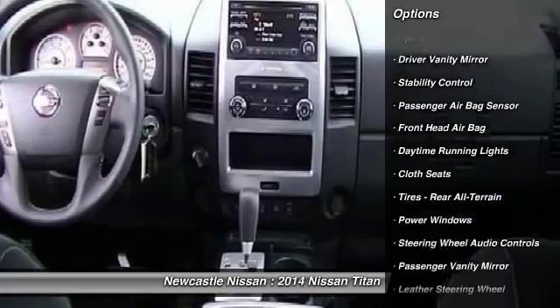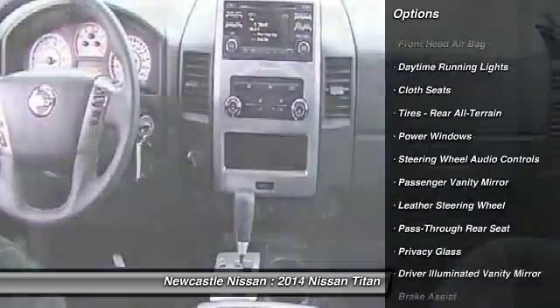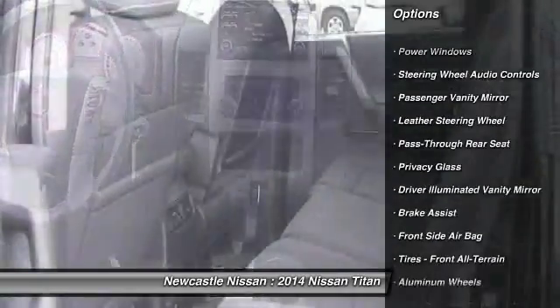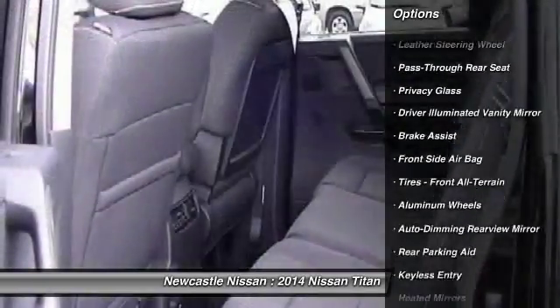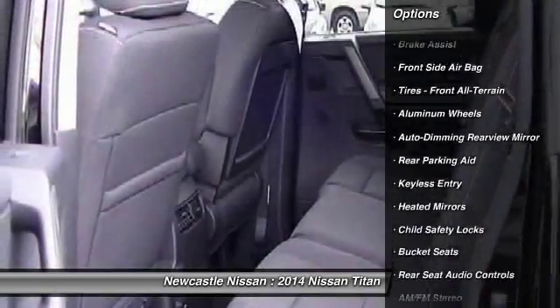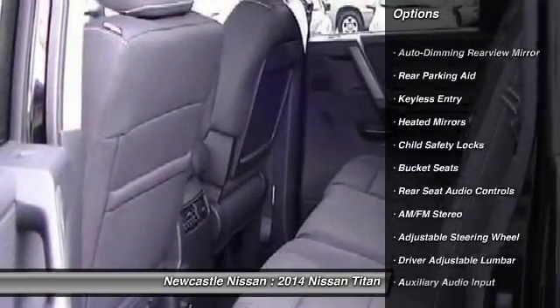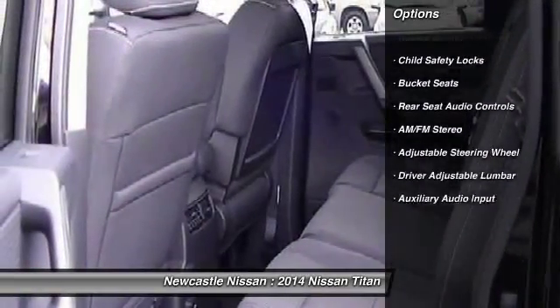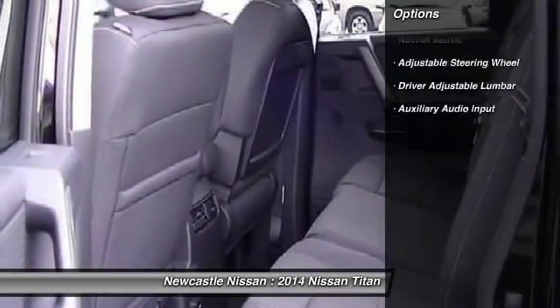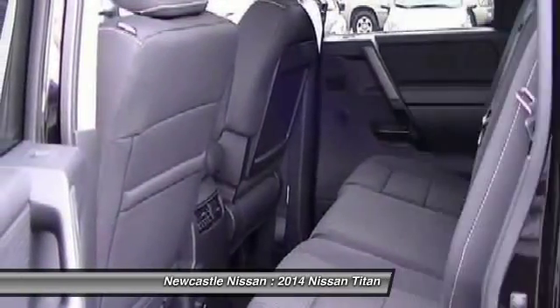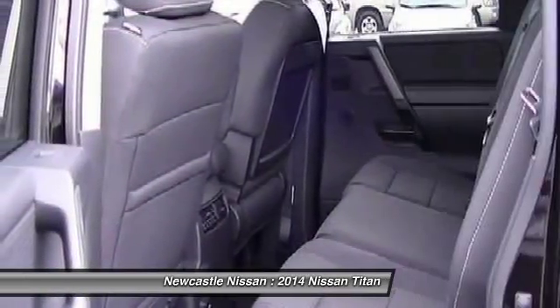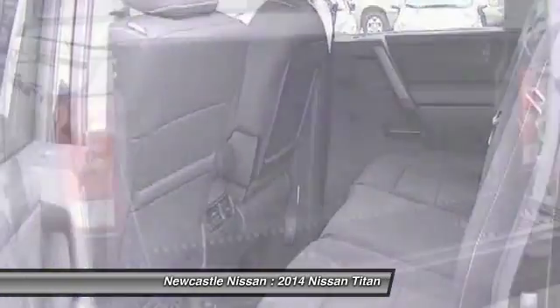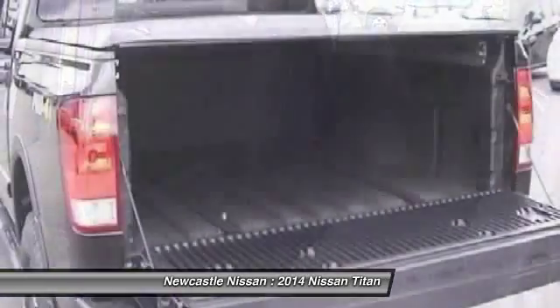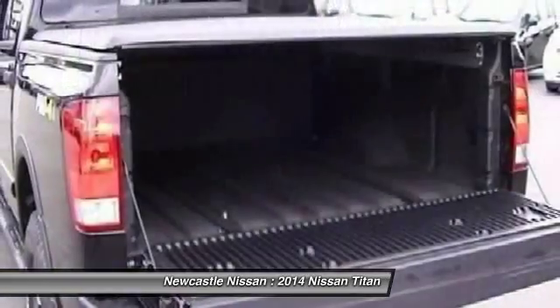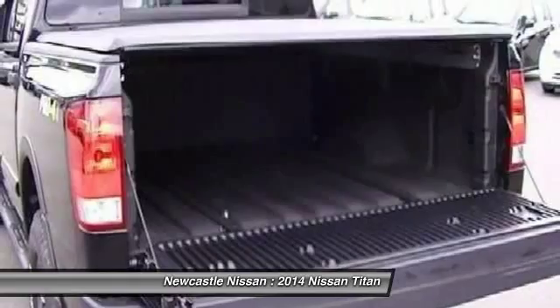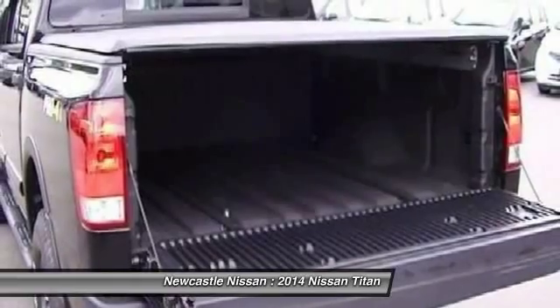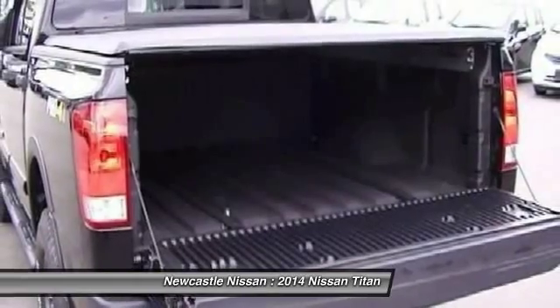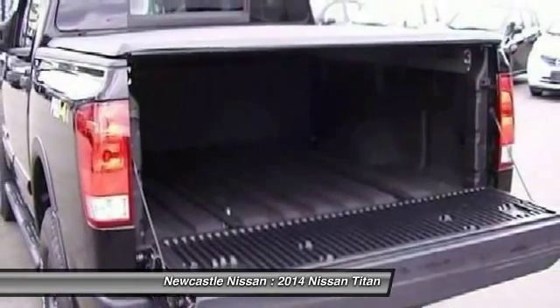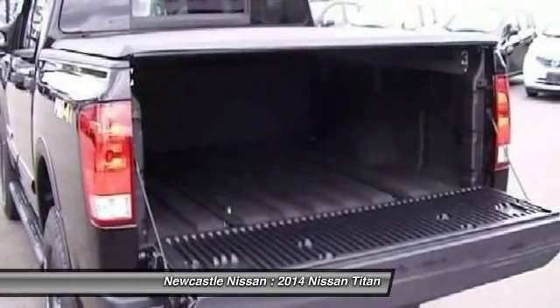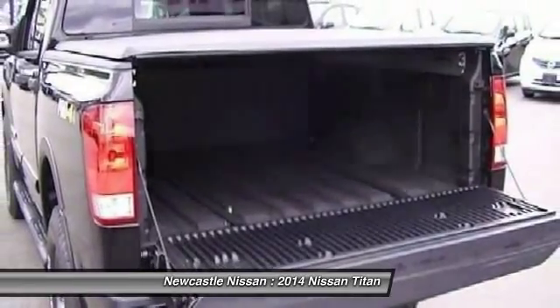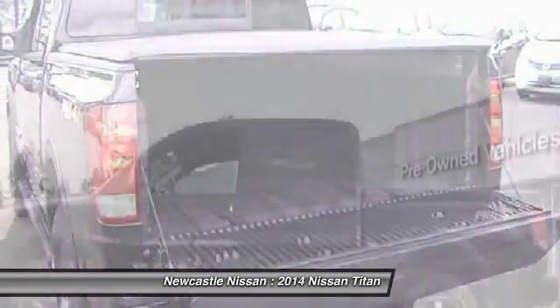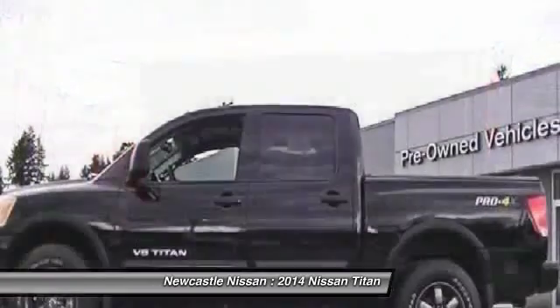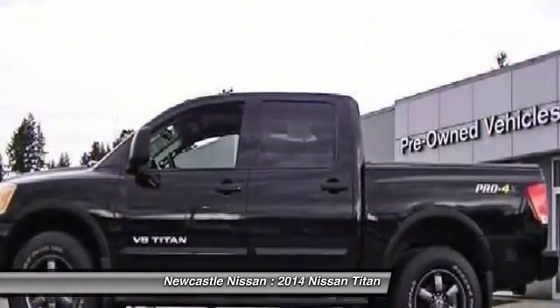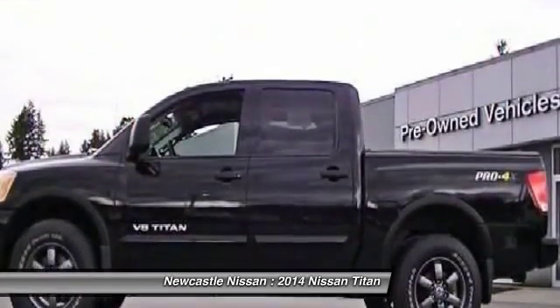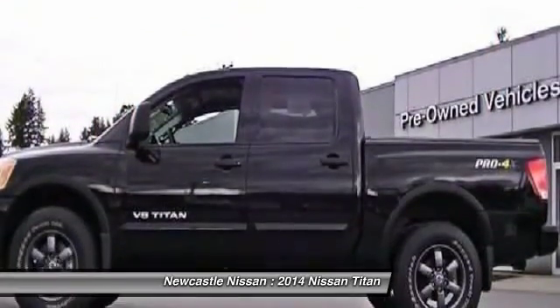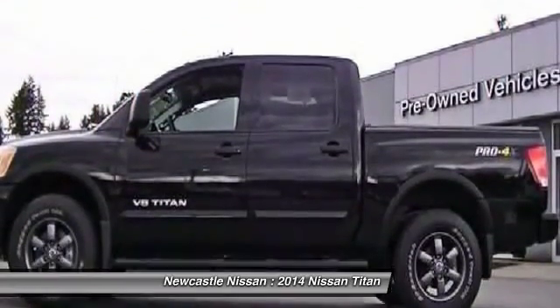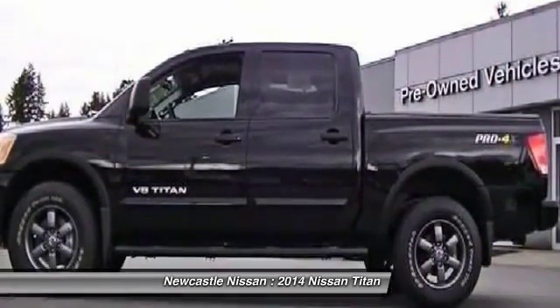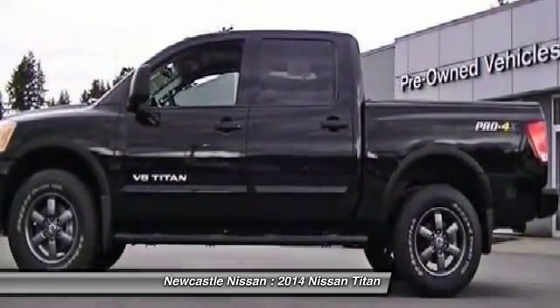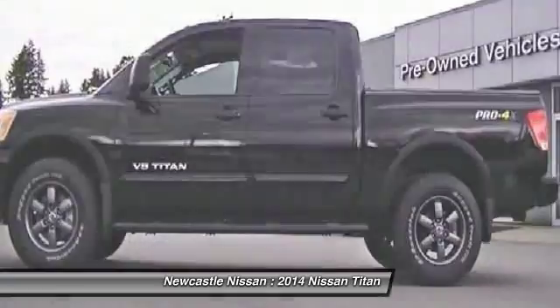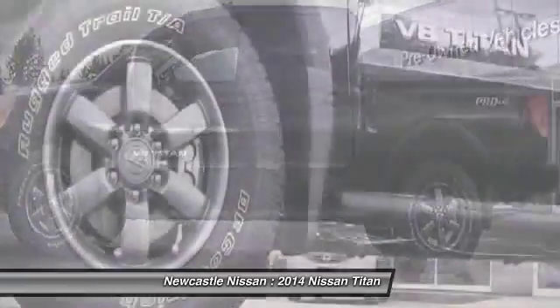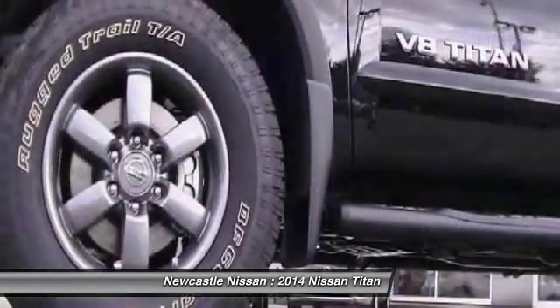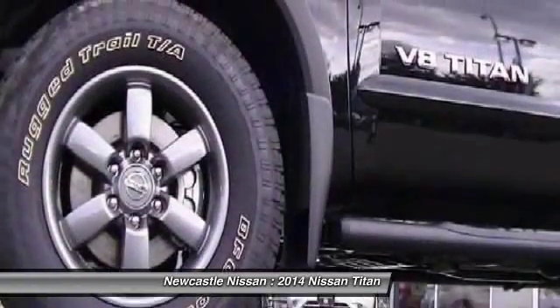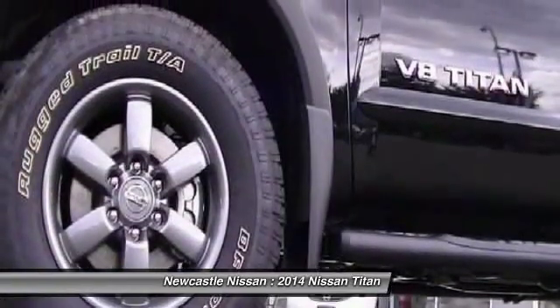stability control, tow hitch, anti-lock braking system, traction control, air conditioning, driver airbag, adjustable steering wheel, power steering, cruise control.